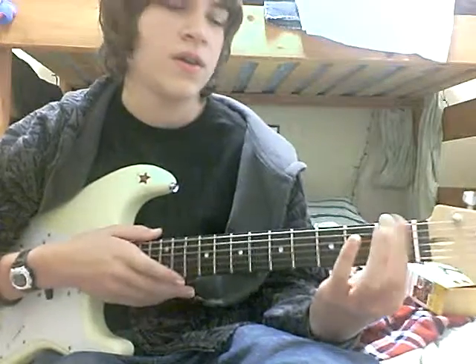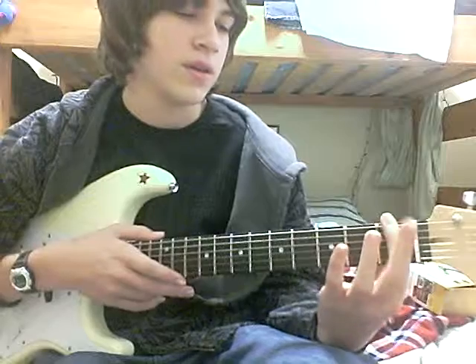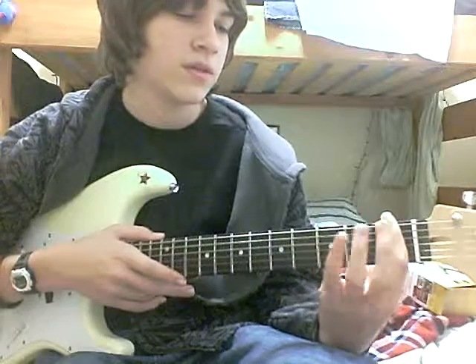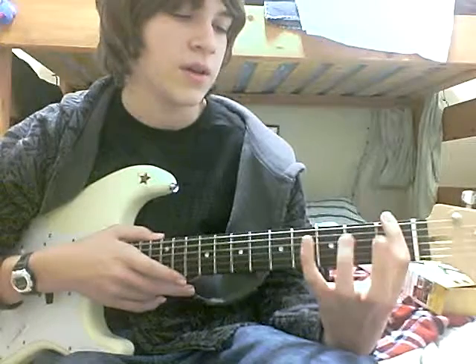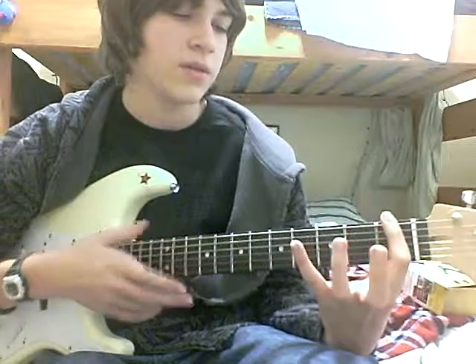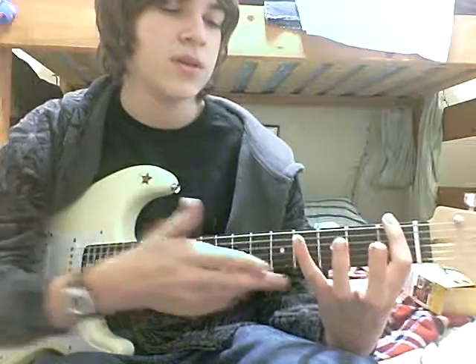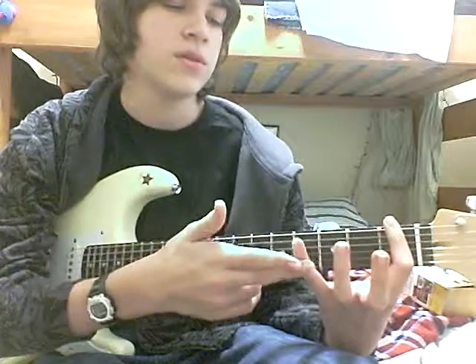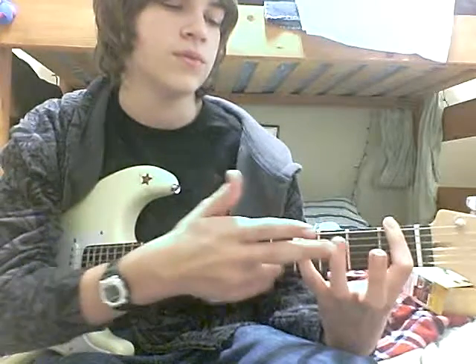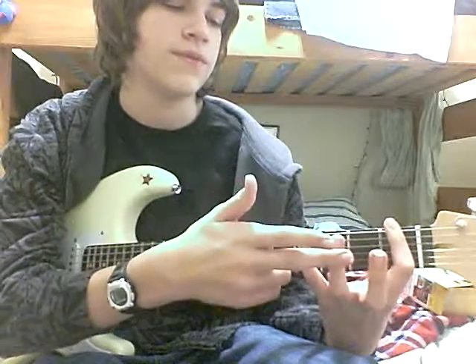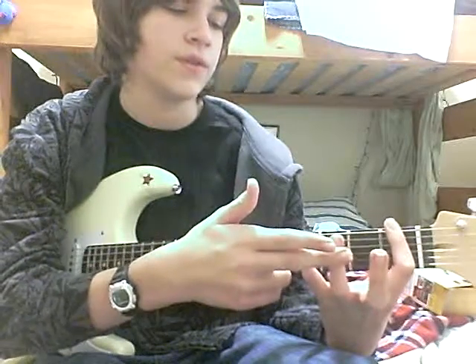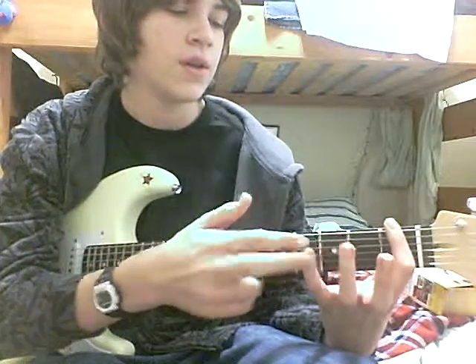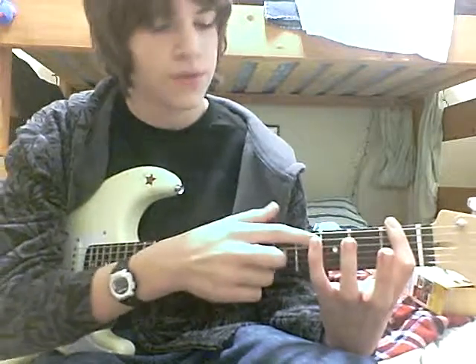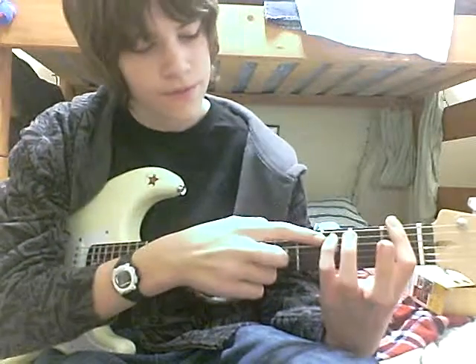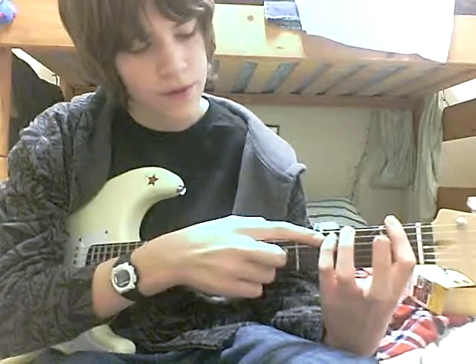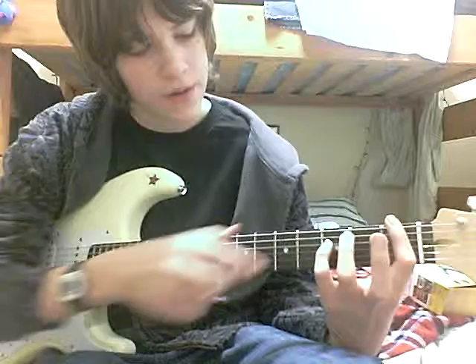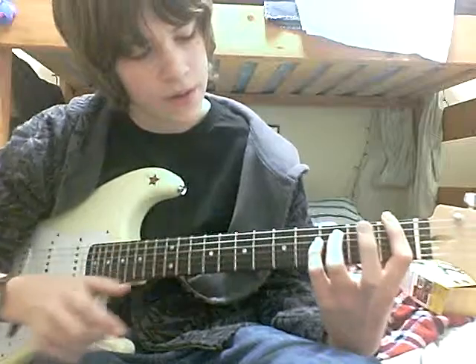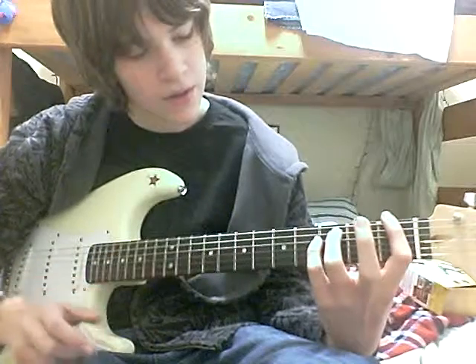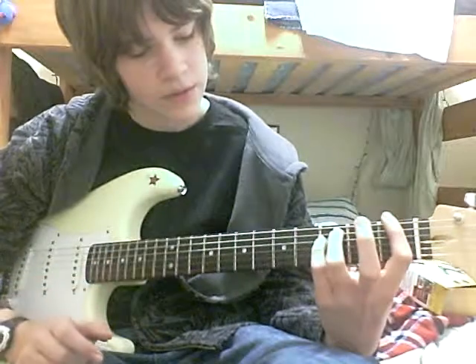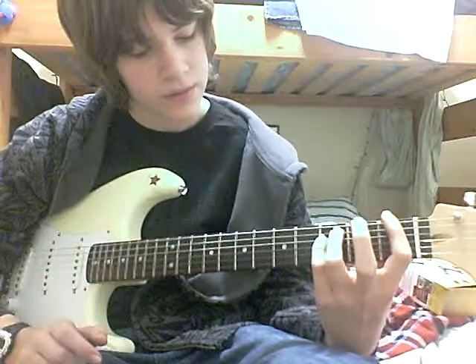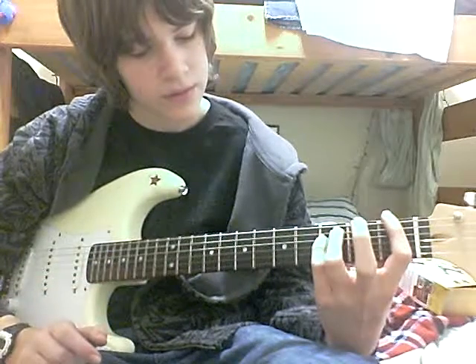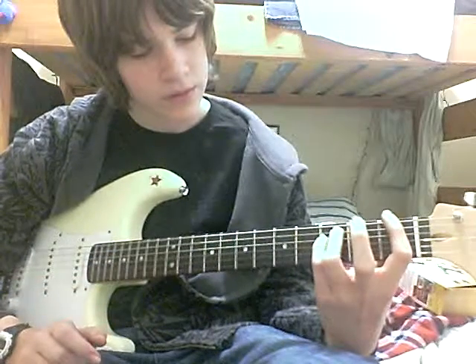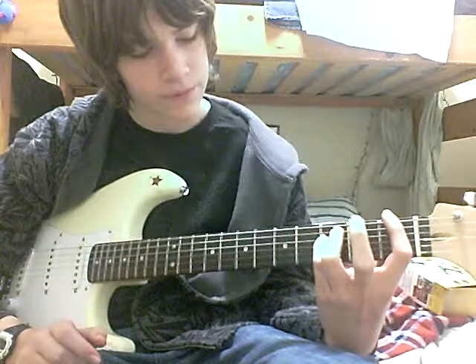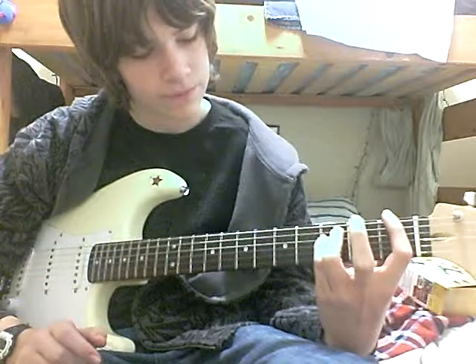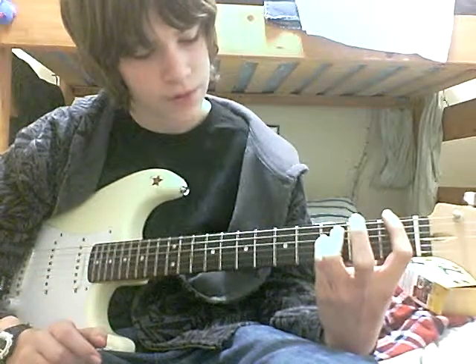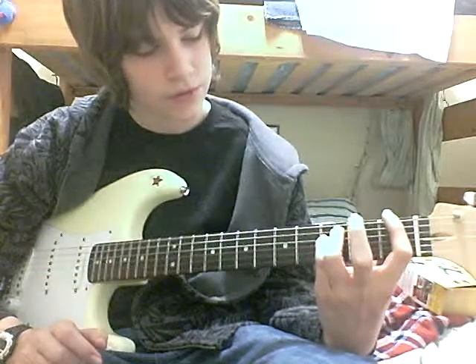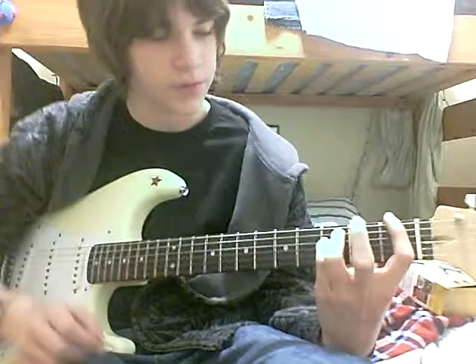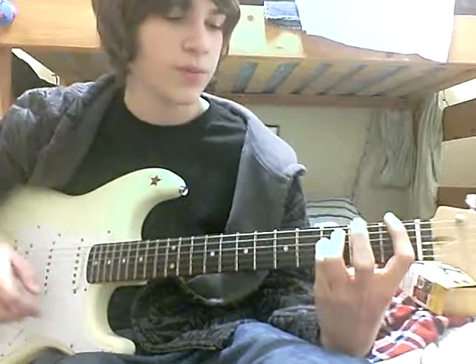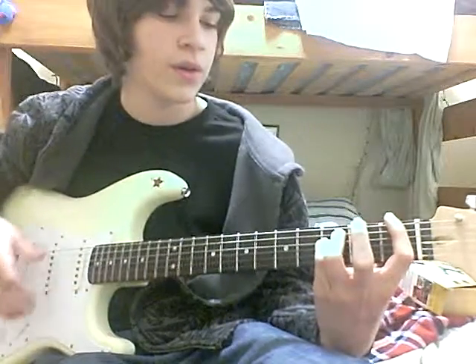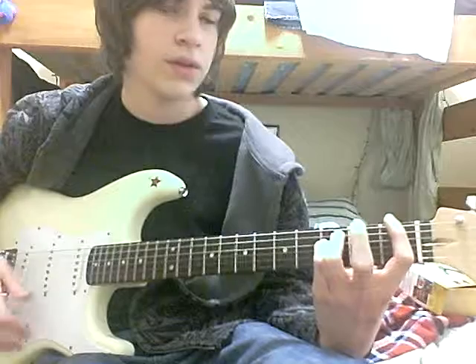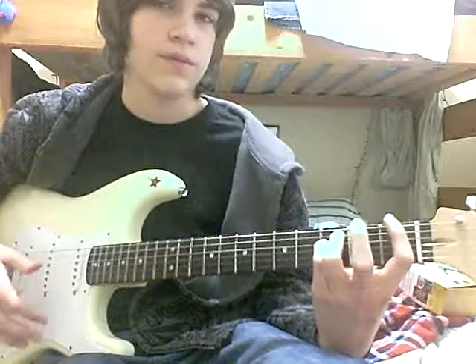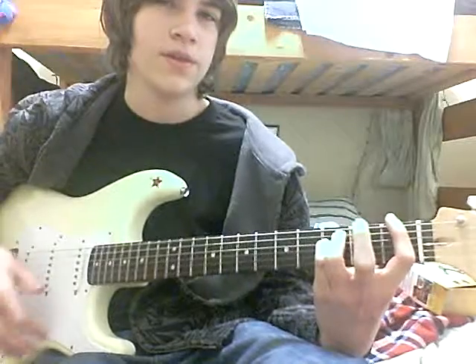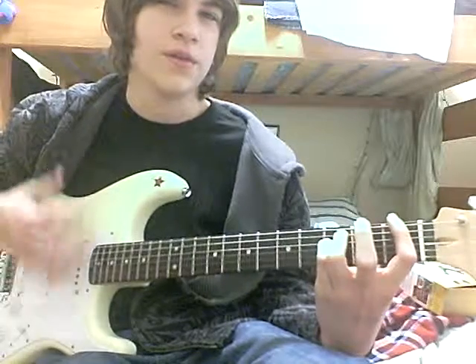And then take your pinky and your ring finger, third fret, second and third string from the top. Third fret, here you go.